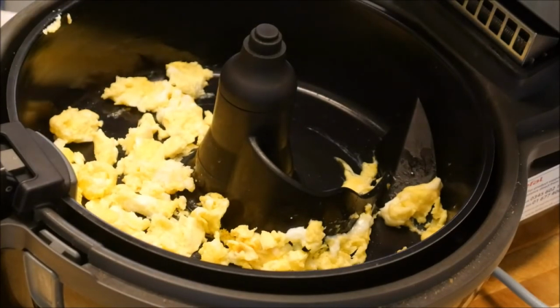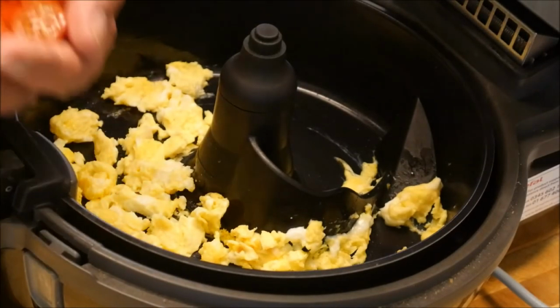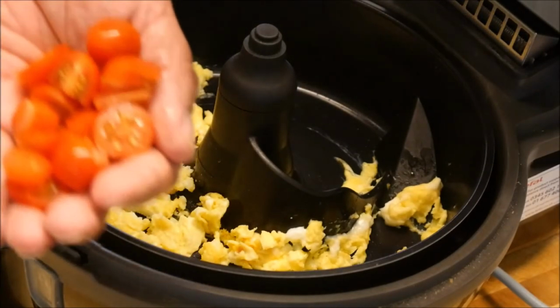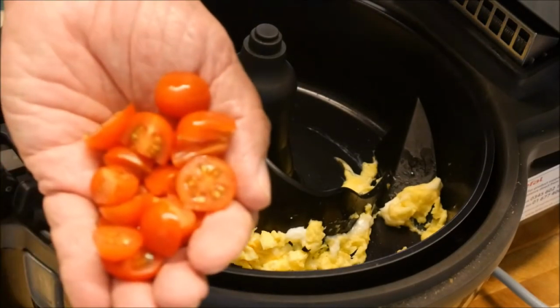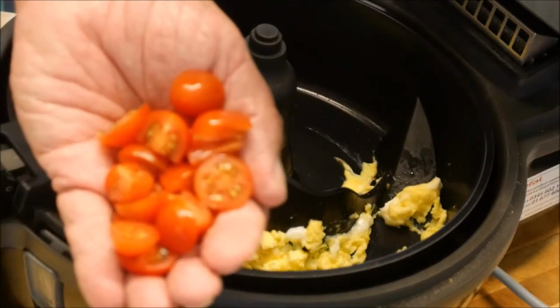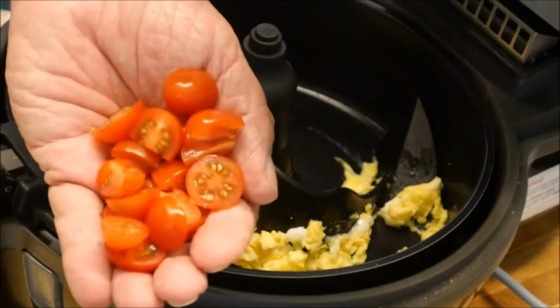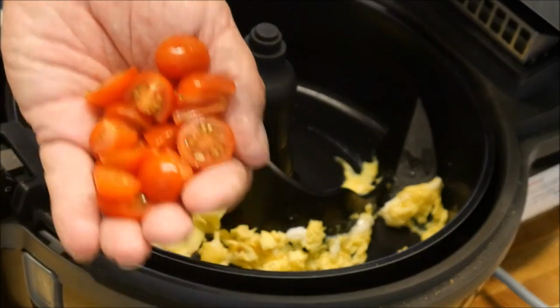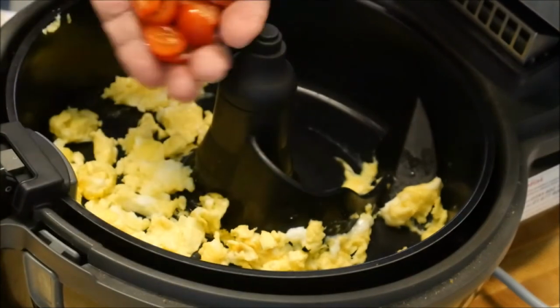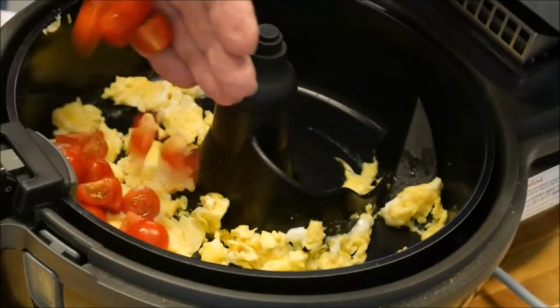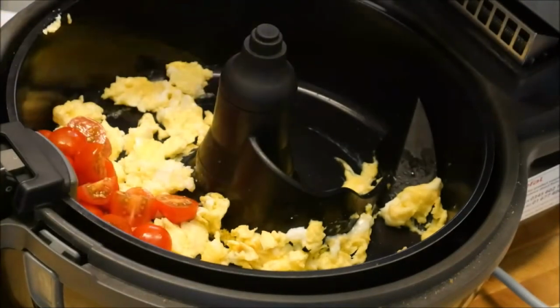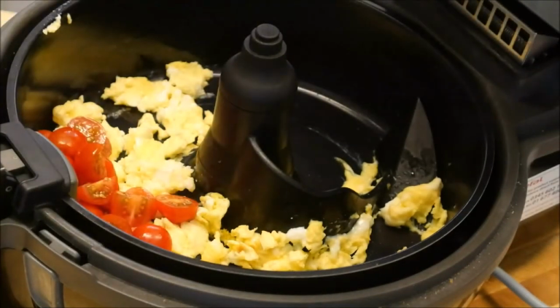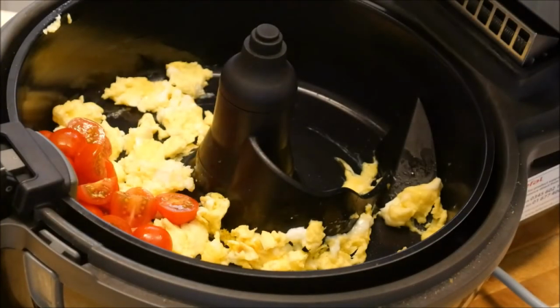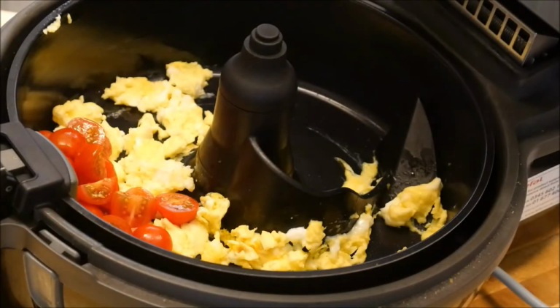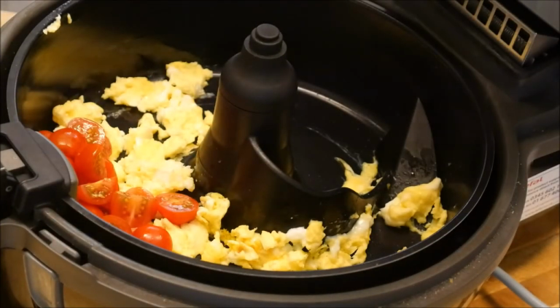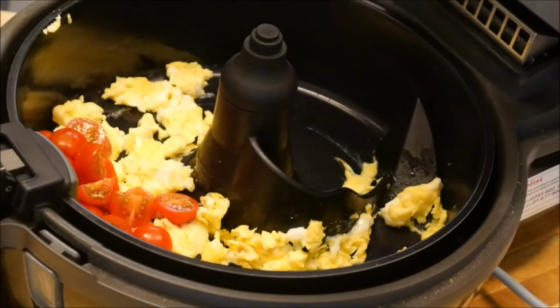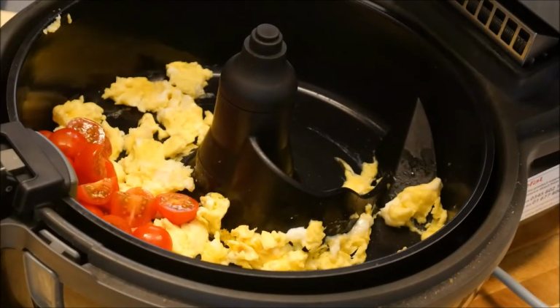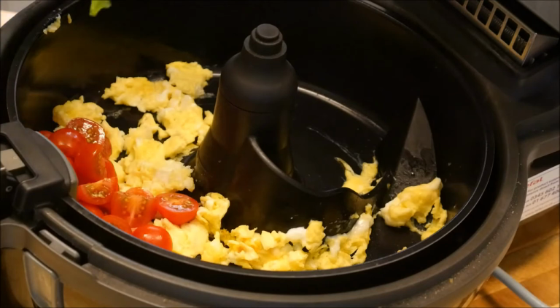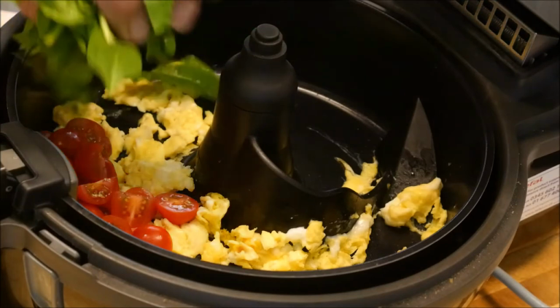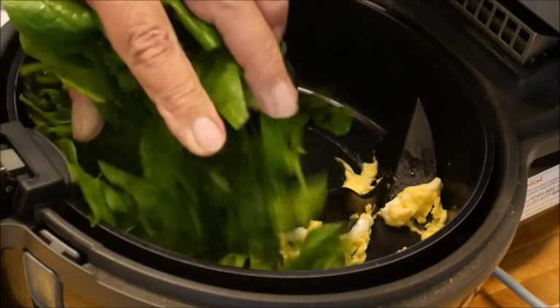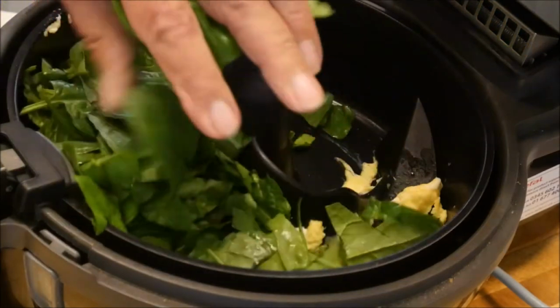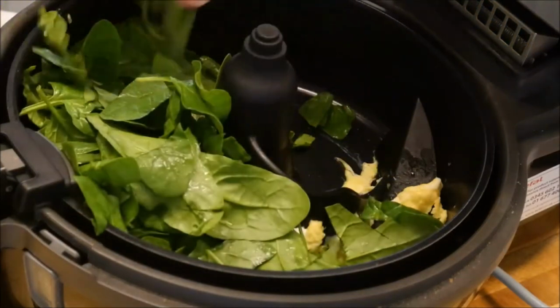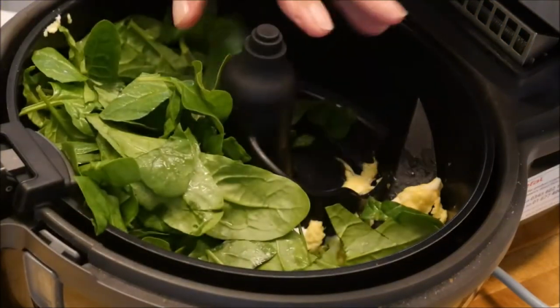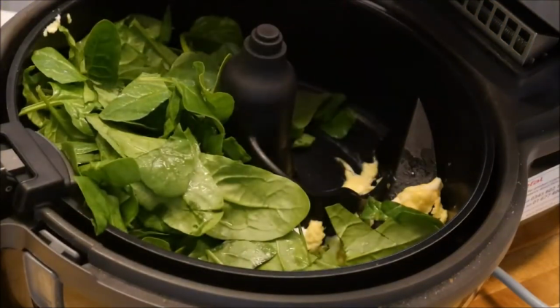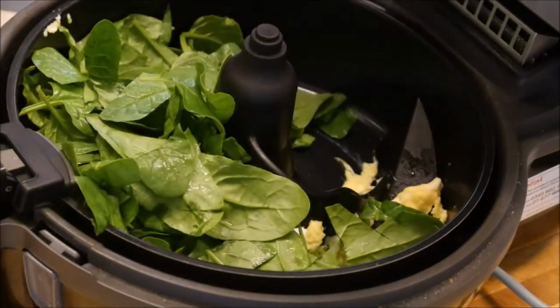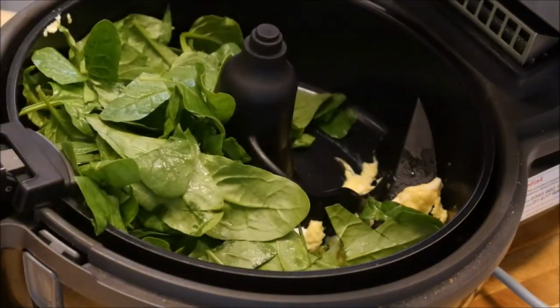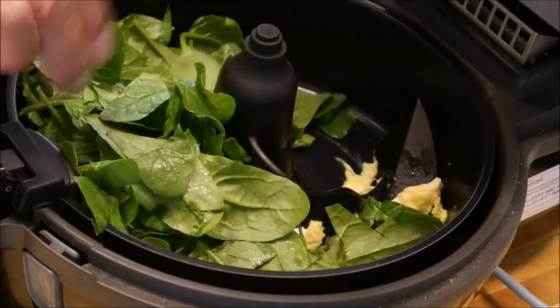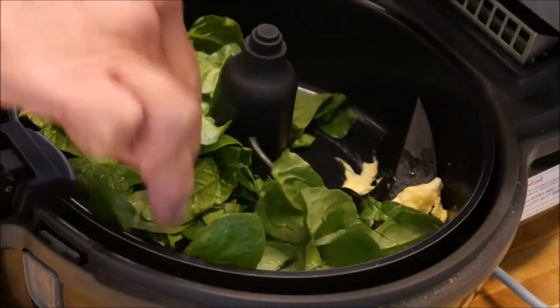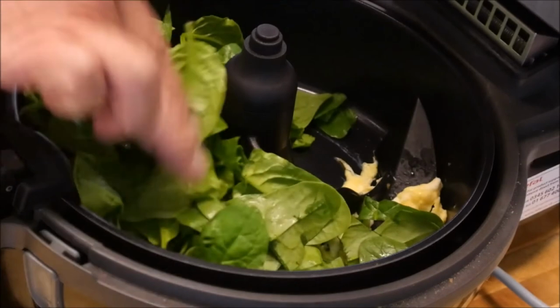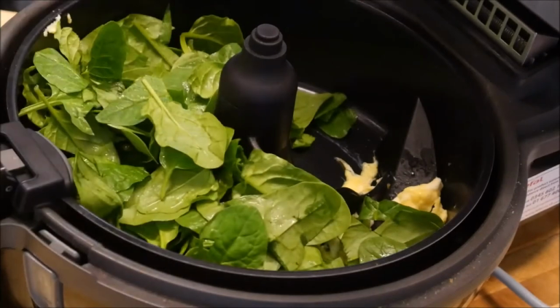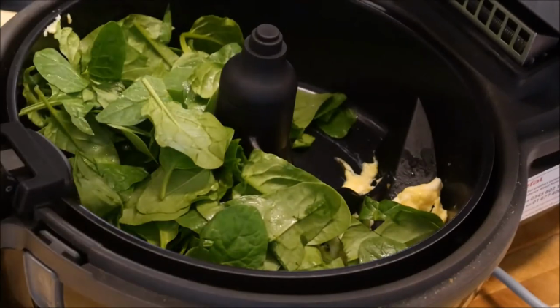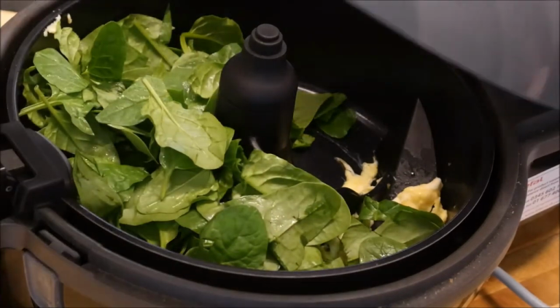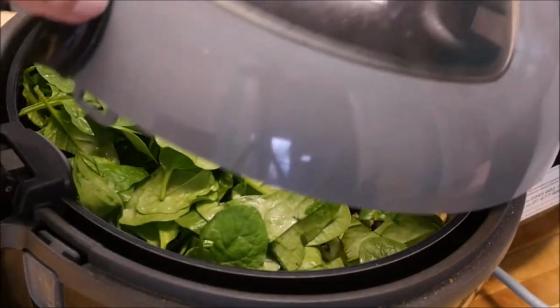Then in with our tomatoes, which you can see I've chopped up a little bit. Then in with a good handful of chopped spinach leaves. We'll put that lid down and start it off again.